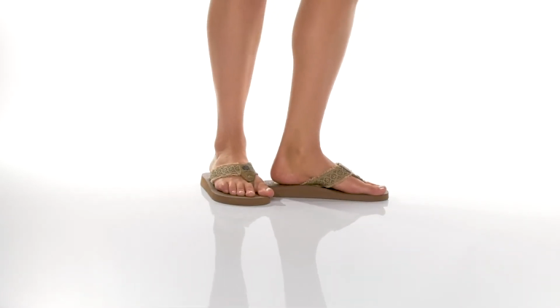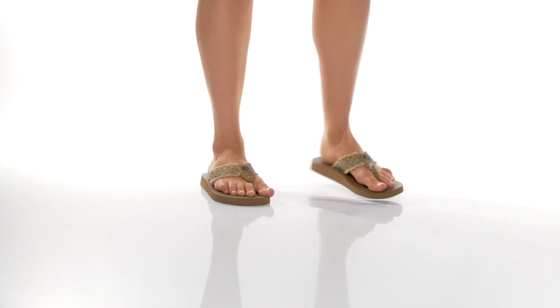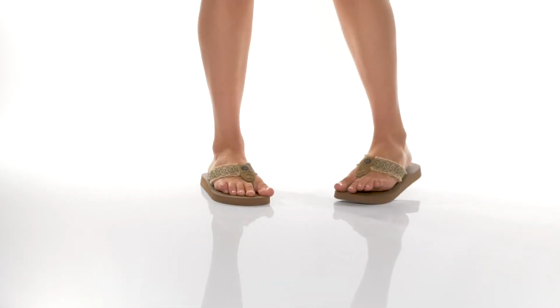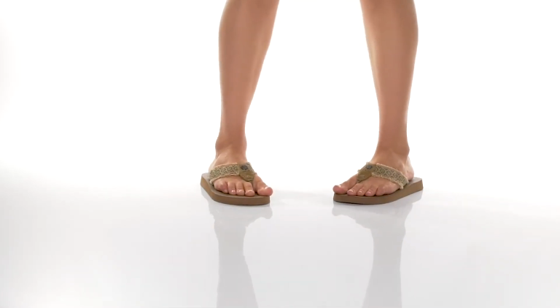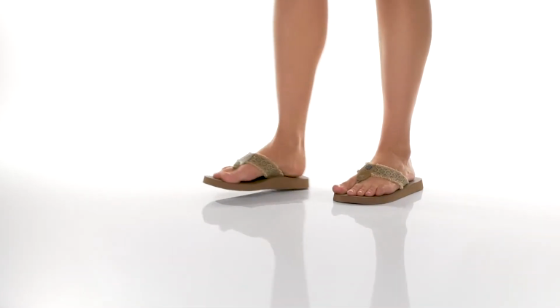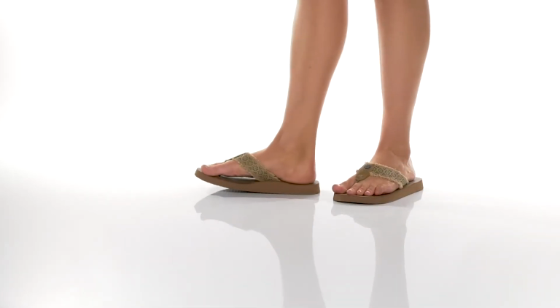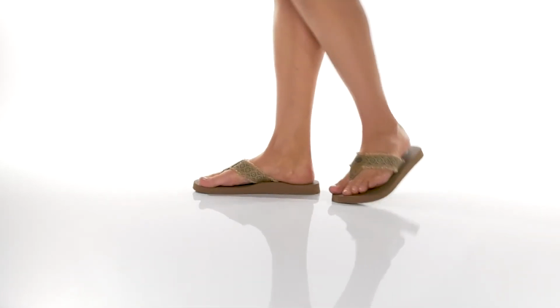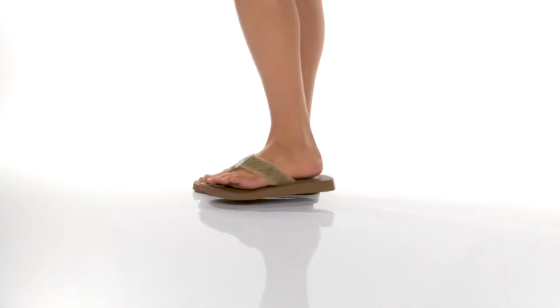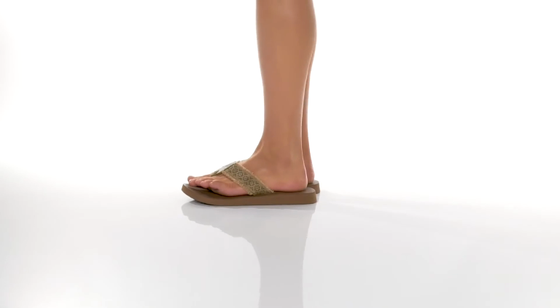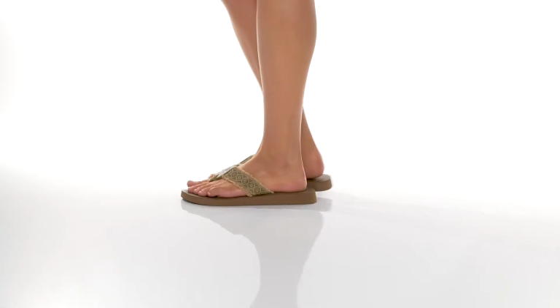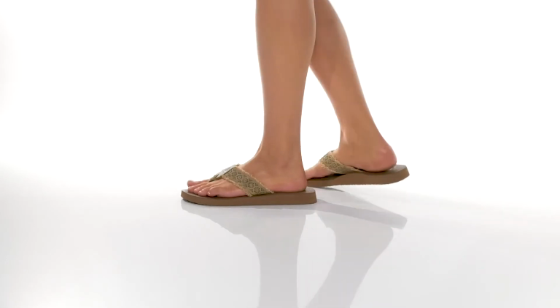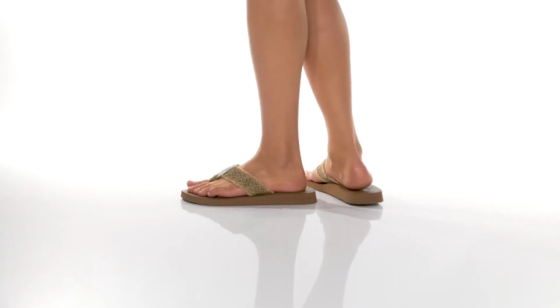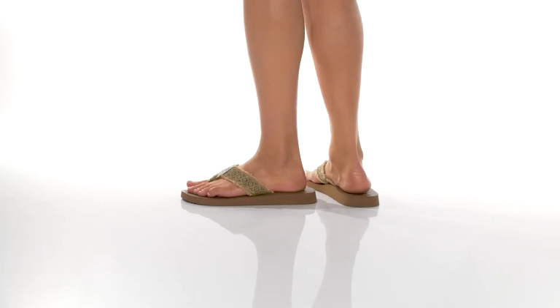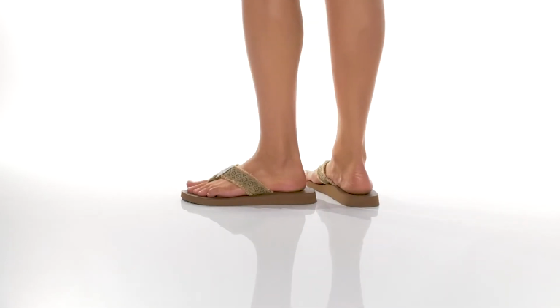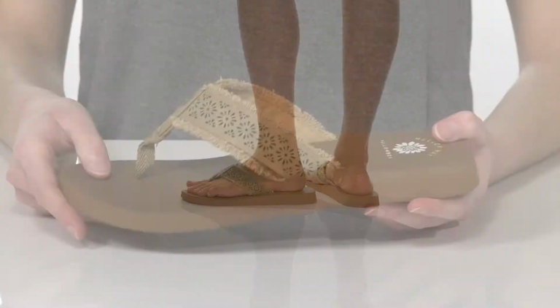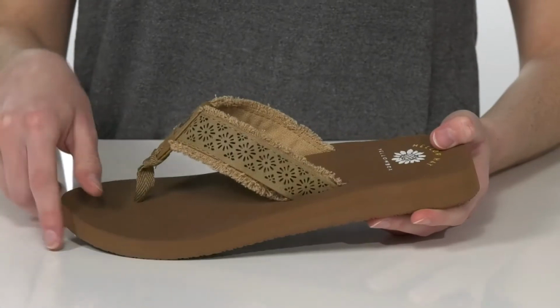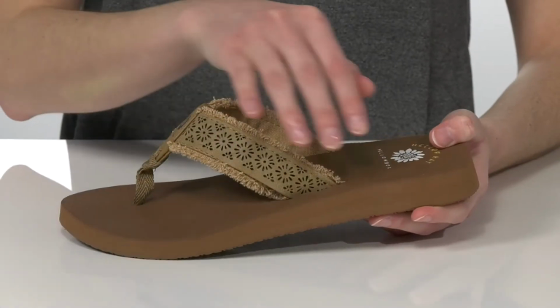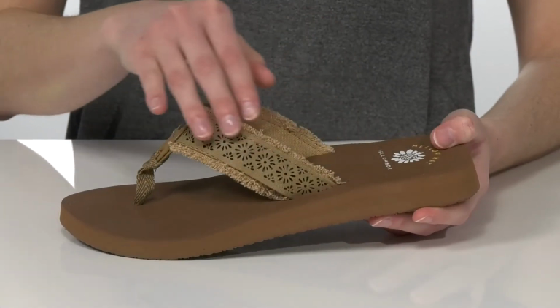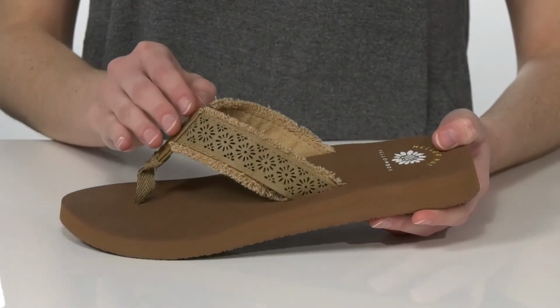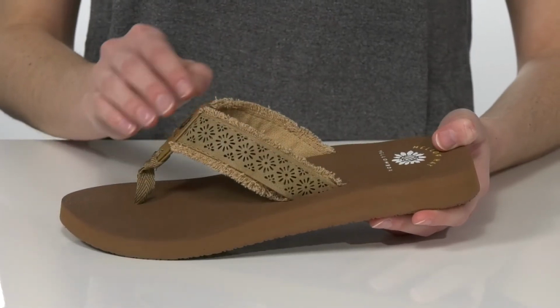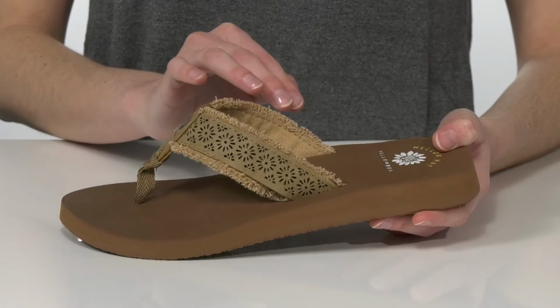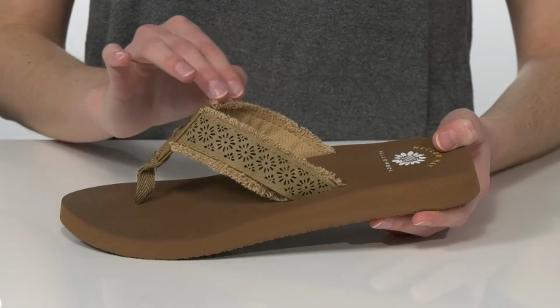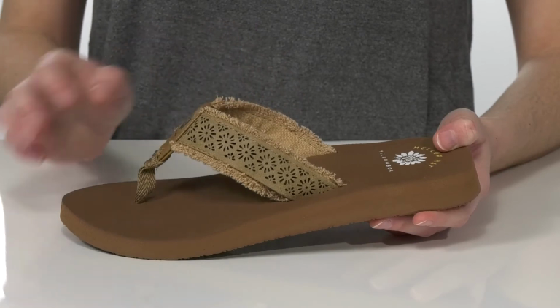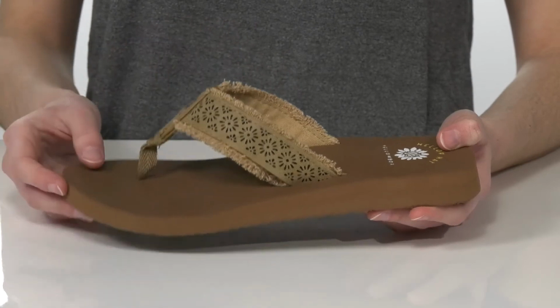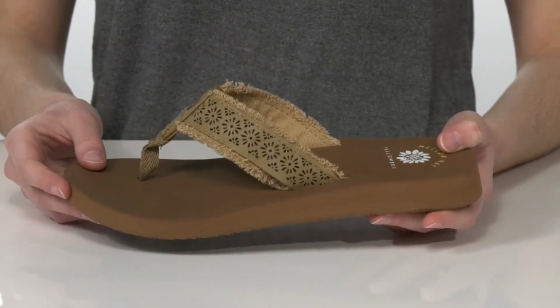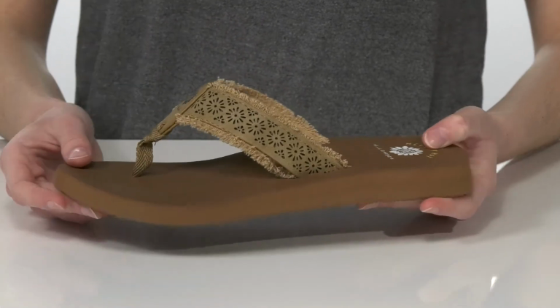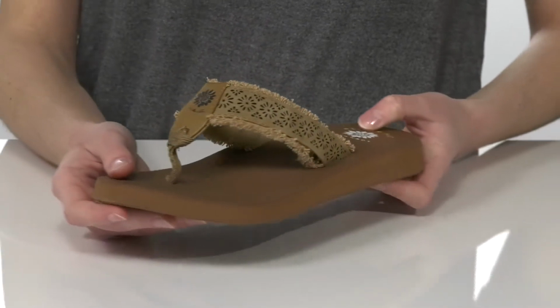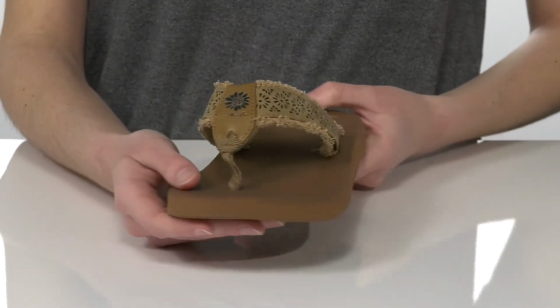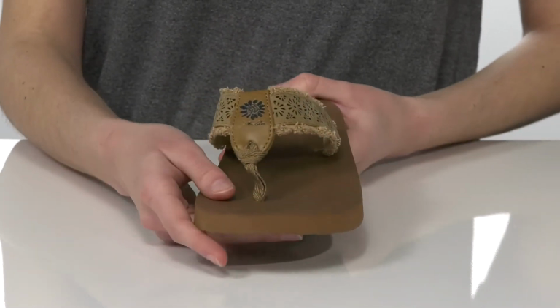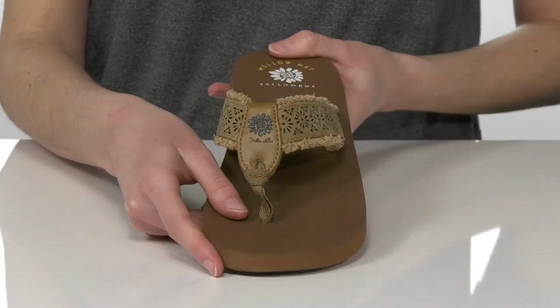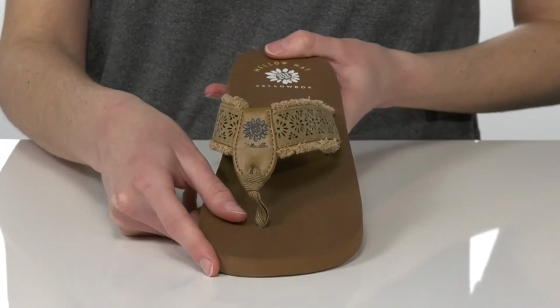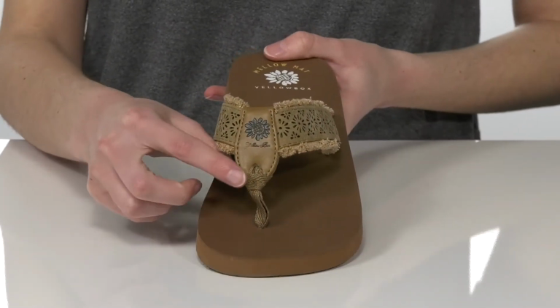These are the perfect sandals to throw on with some wide-leg linen pants for the summer. The floral perforated design and the fringy detail gives them a little bit of a boho-inspired look.